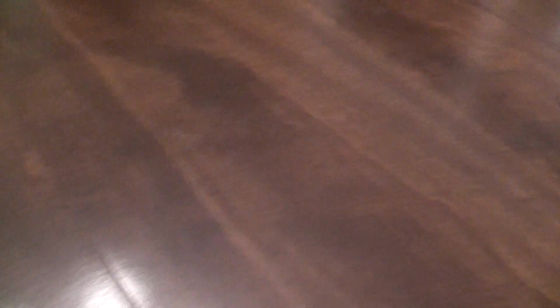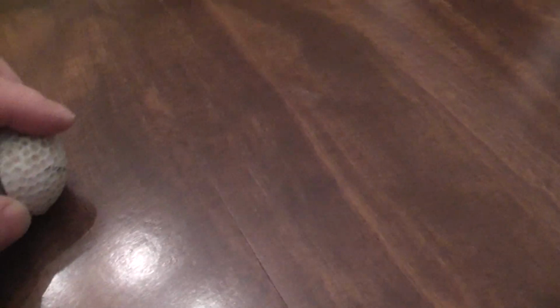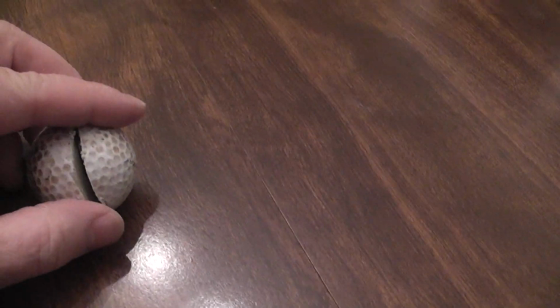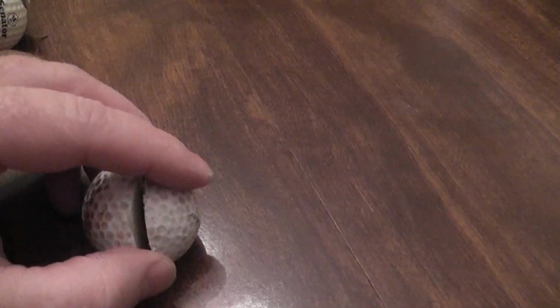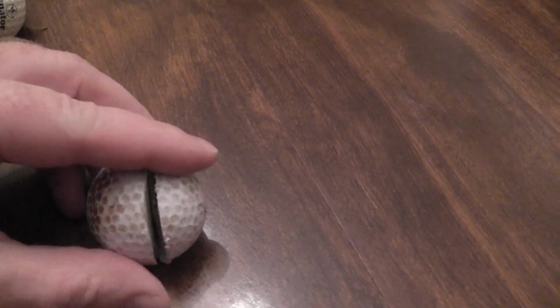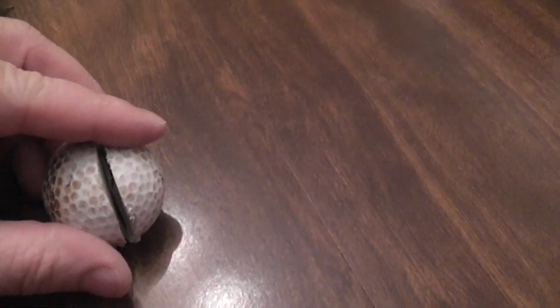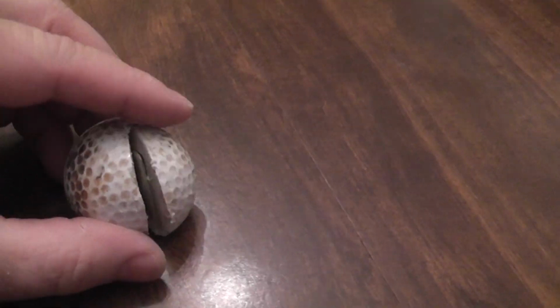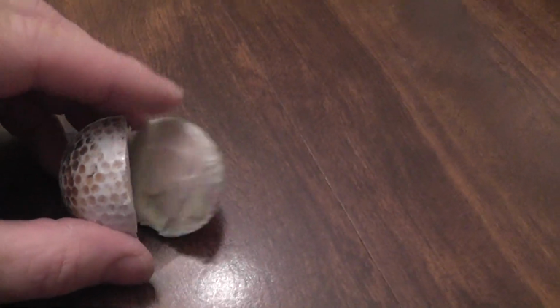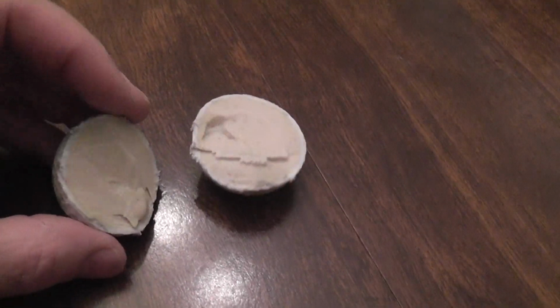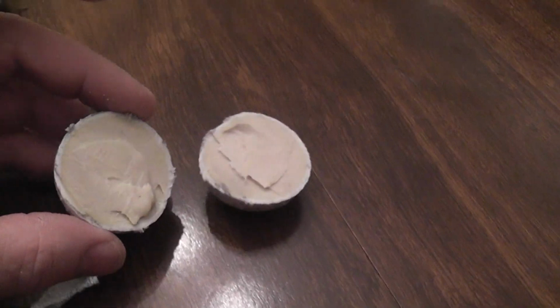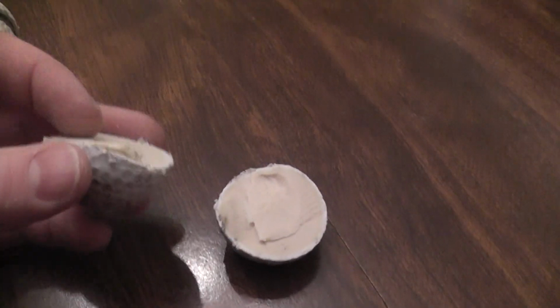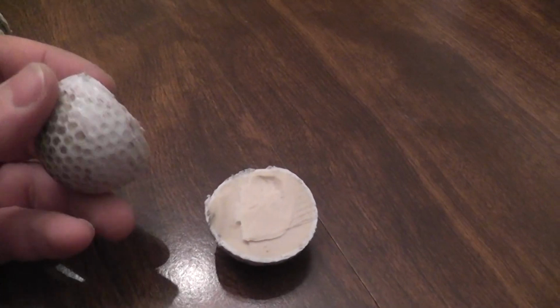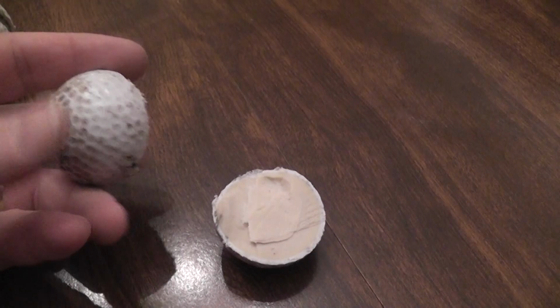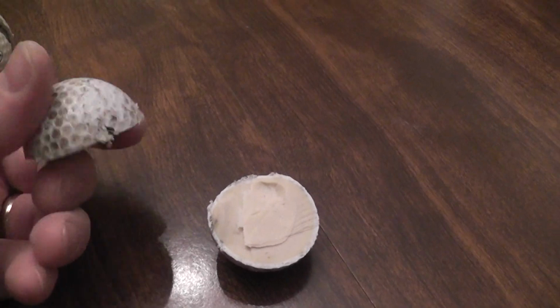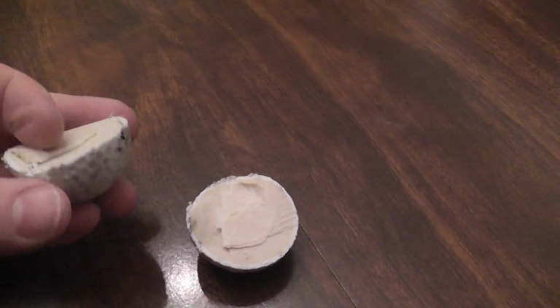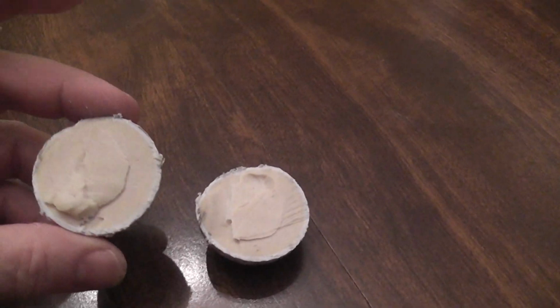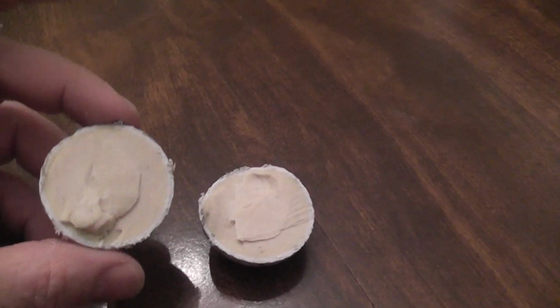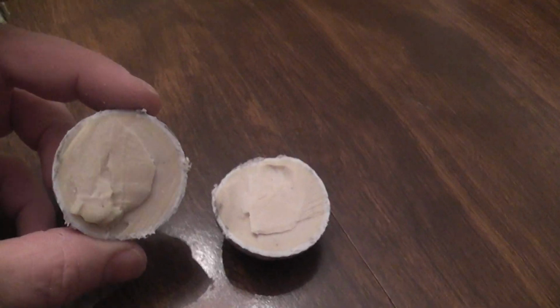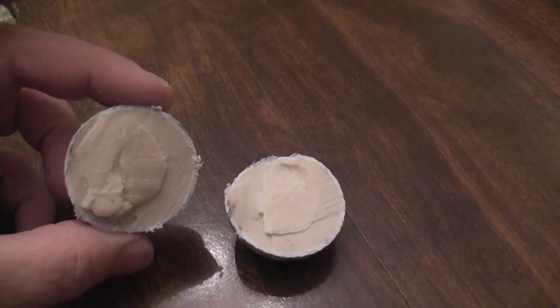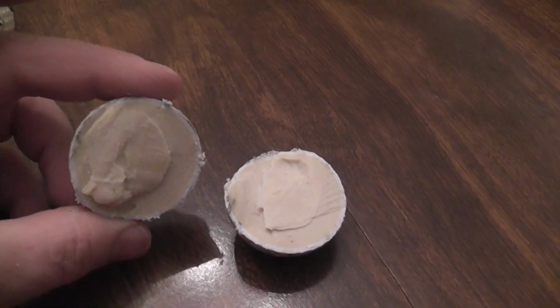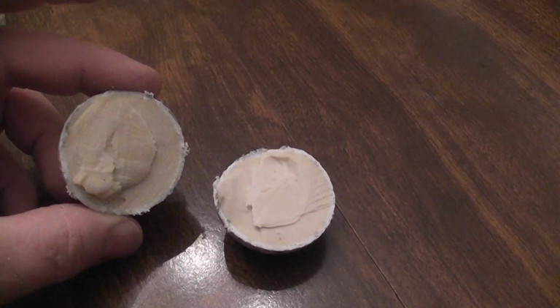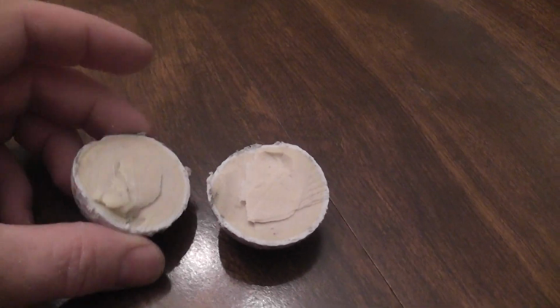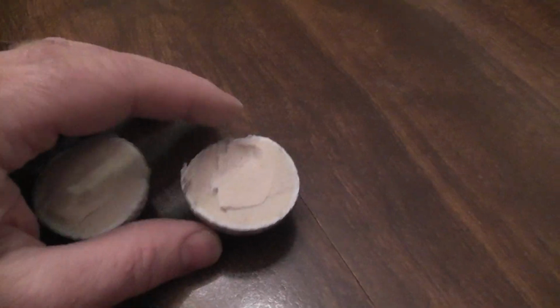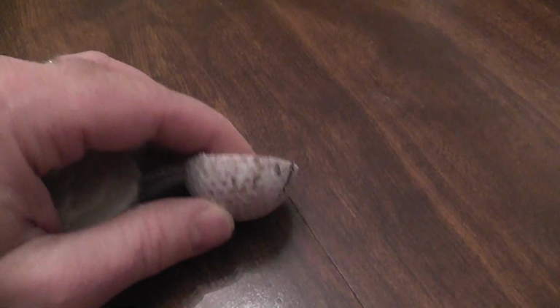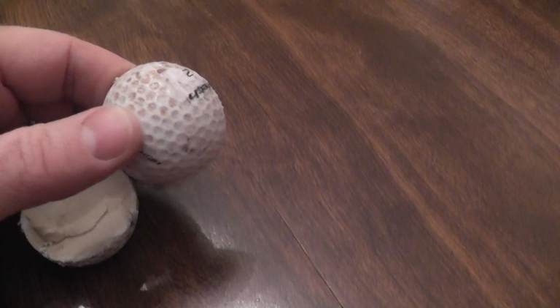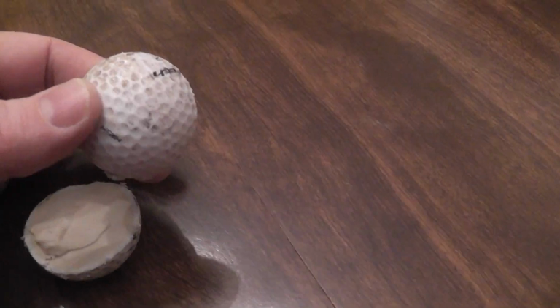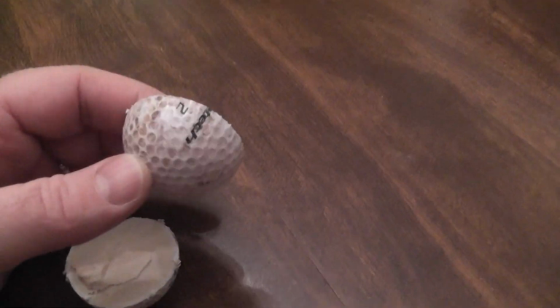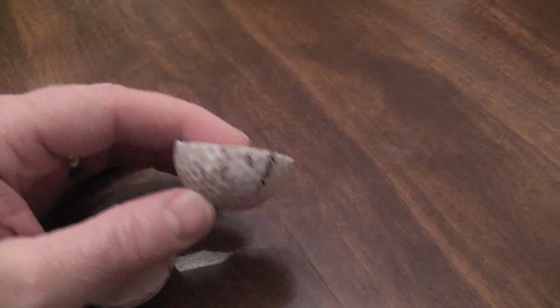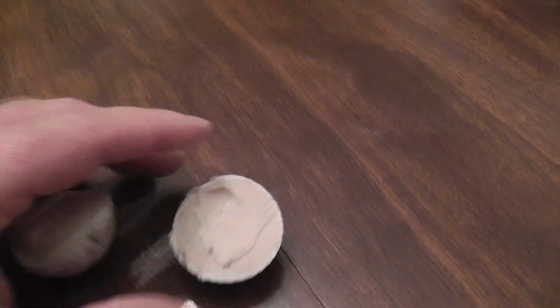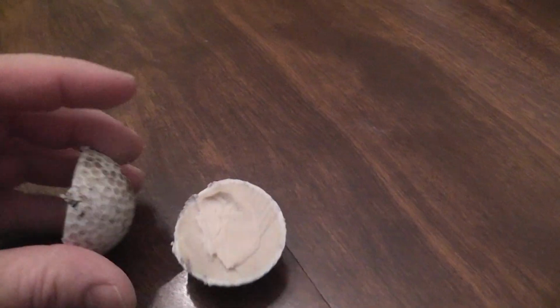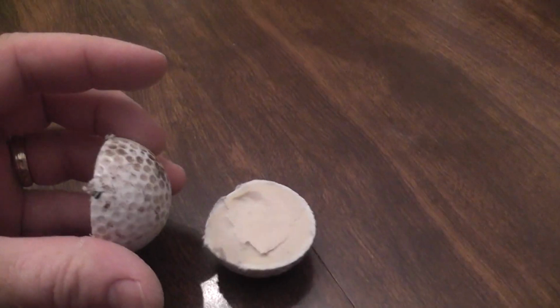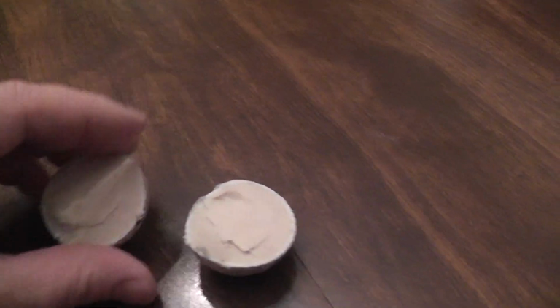My son wanted to know what was inside a golf ball, and here's a modern day golf ball. We cut it in half. It's a little dirty, but boring. It's just plastic with some sort of acrylic or vinyl cover or something.